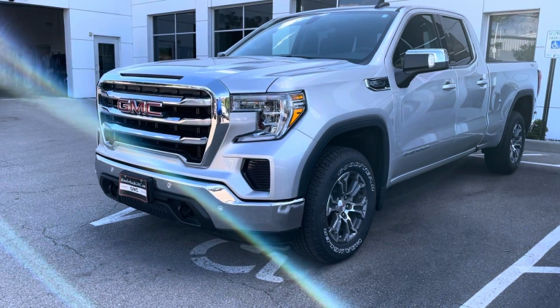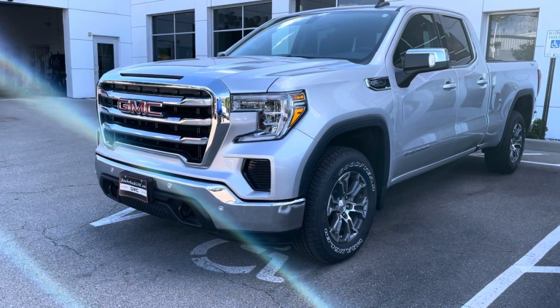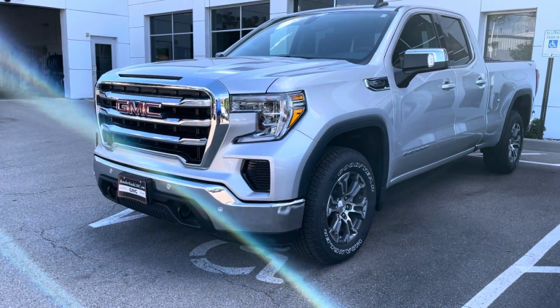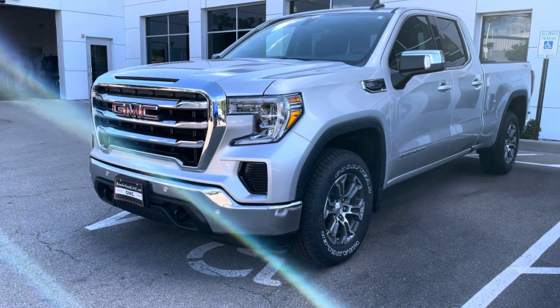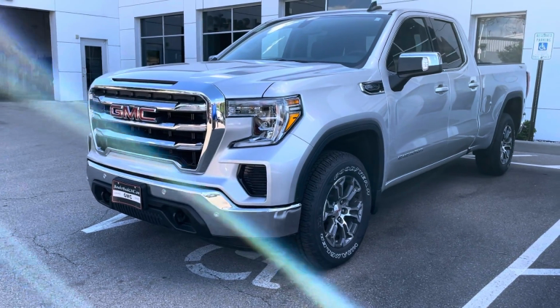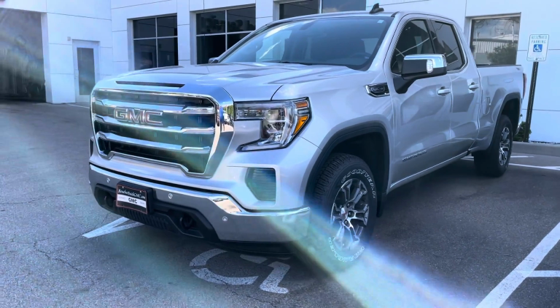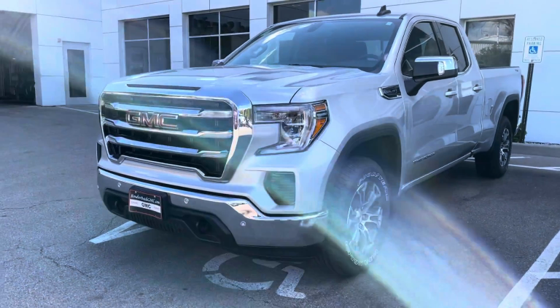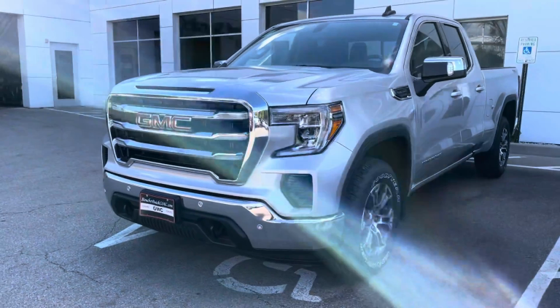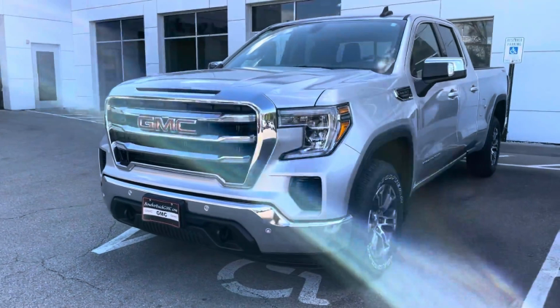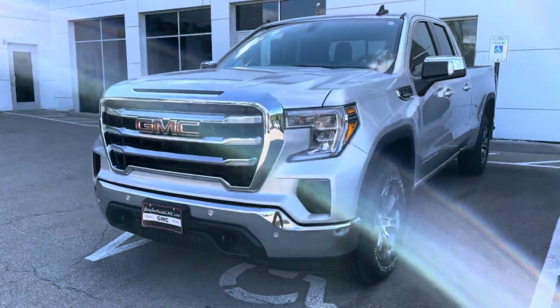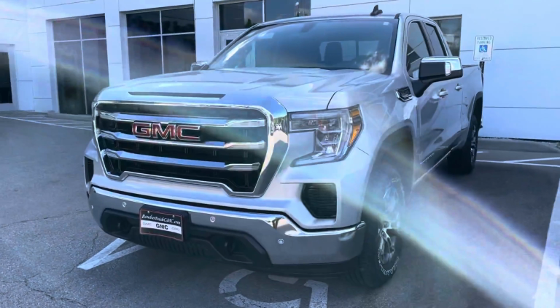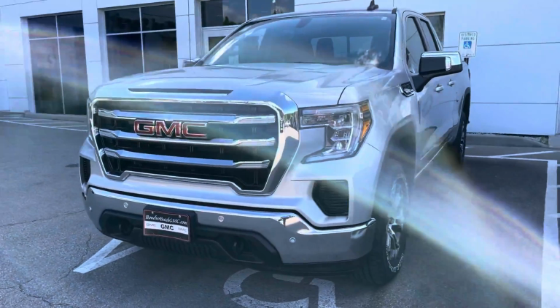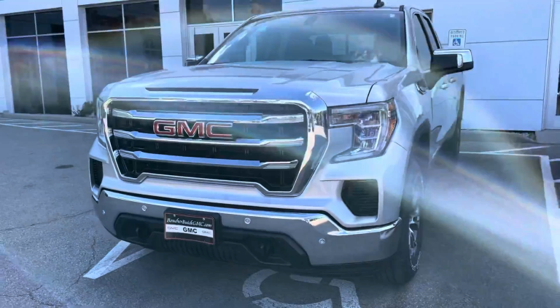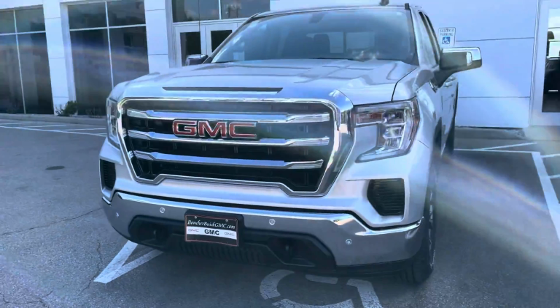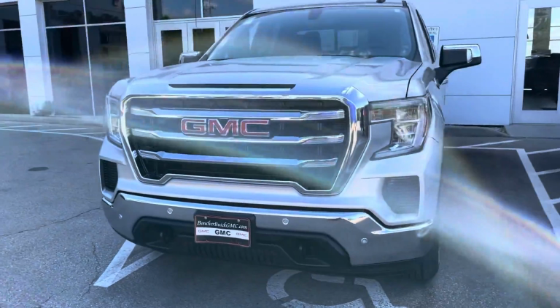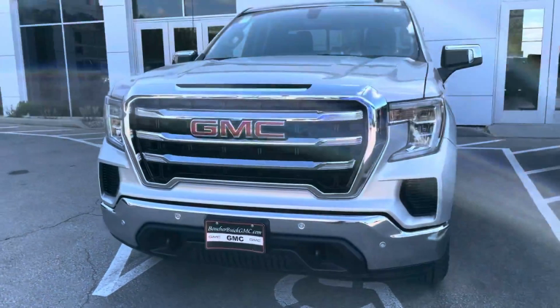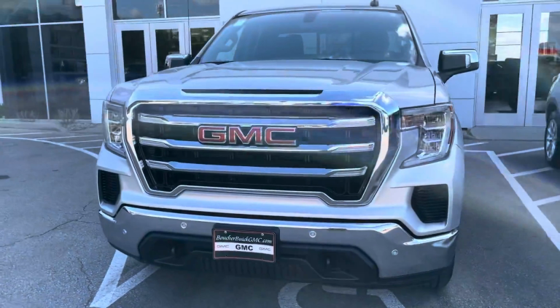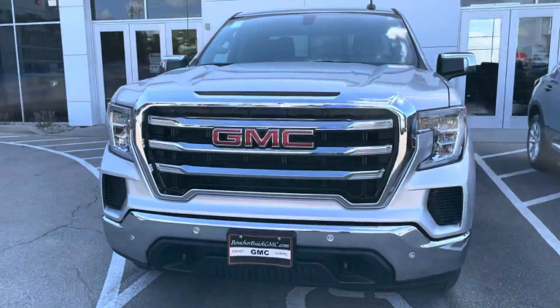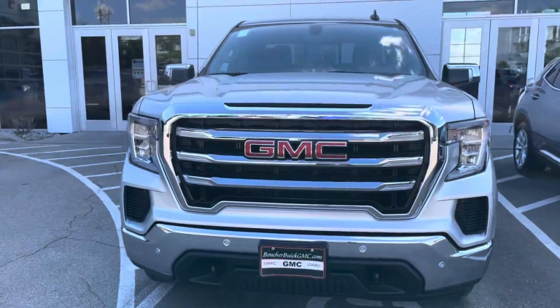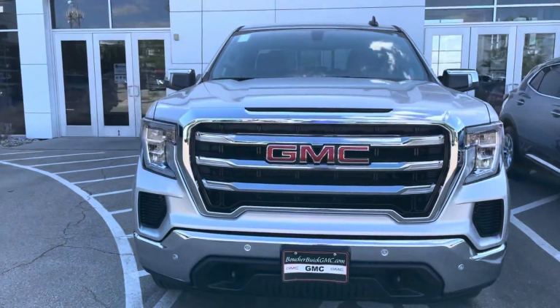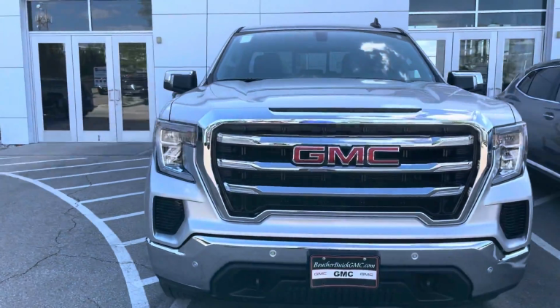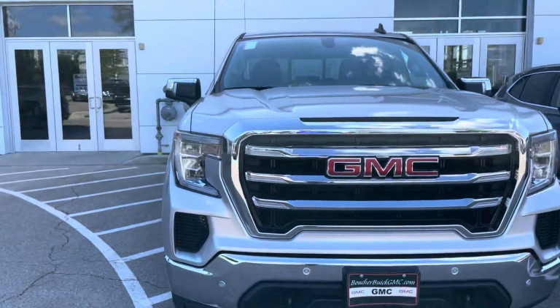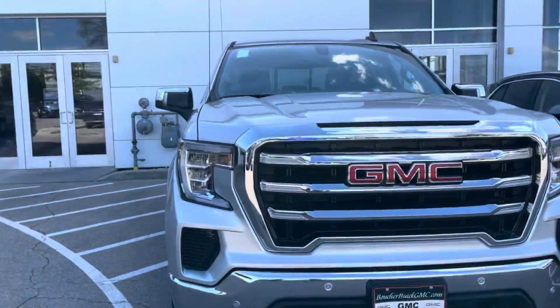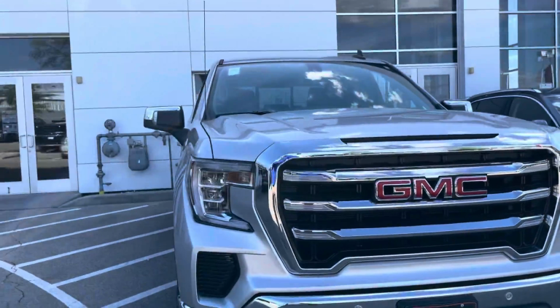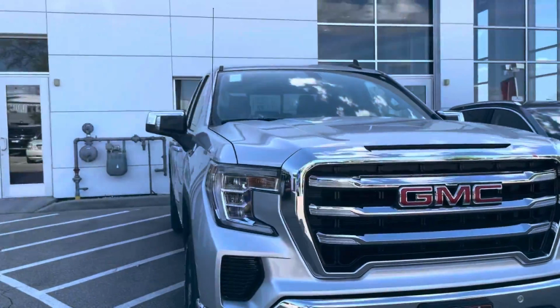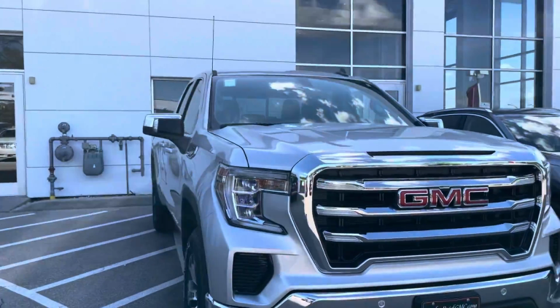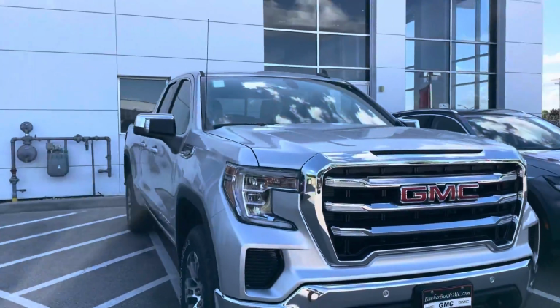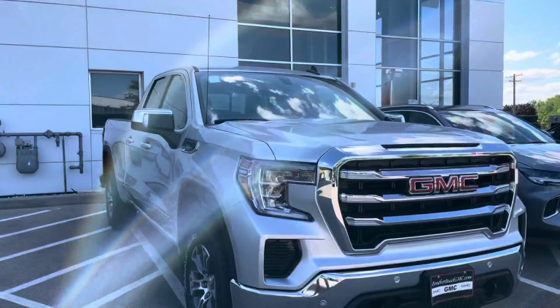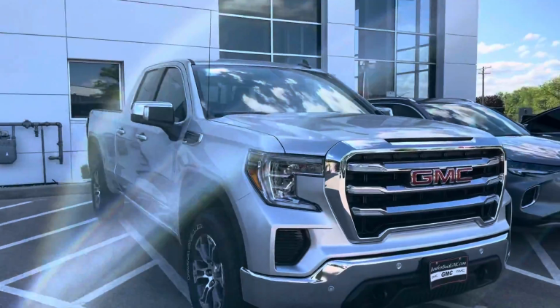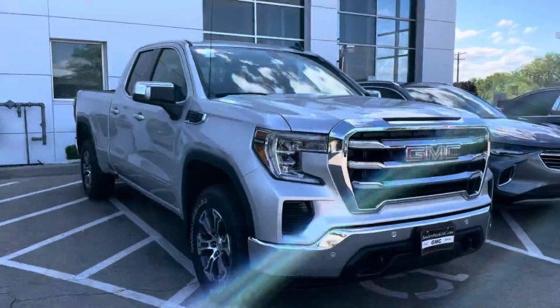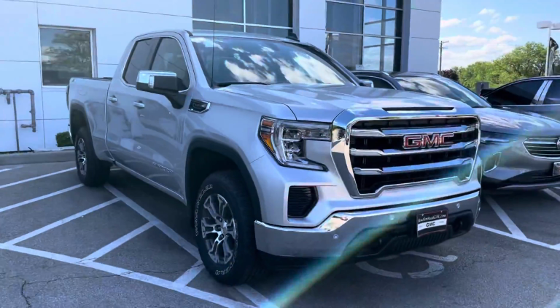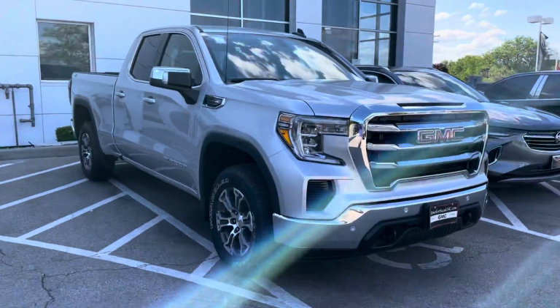Hey, this is Nick Larson over at Boucher Buick GMC, sending you a quick video walk-around of our brand new 2021 GMC Sierra 1500 SLE.